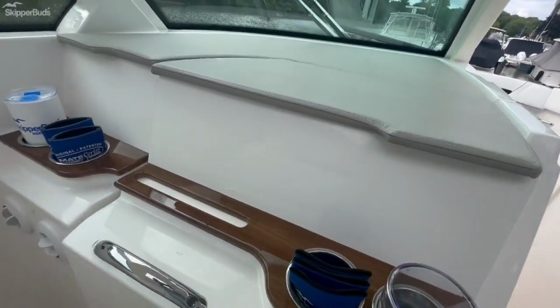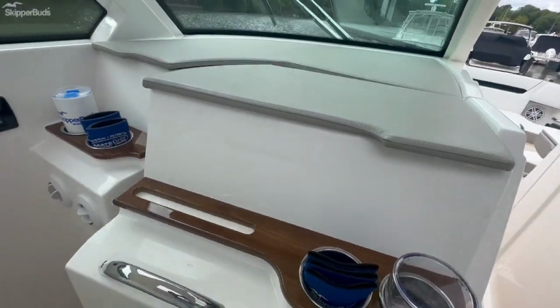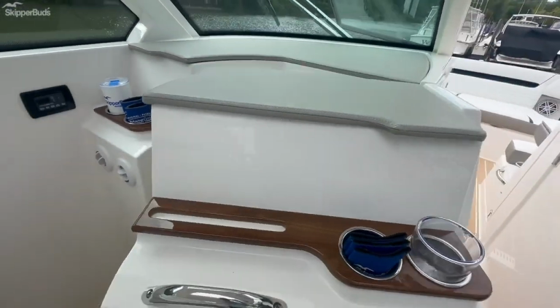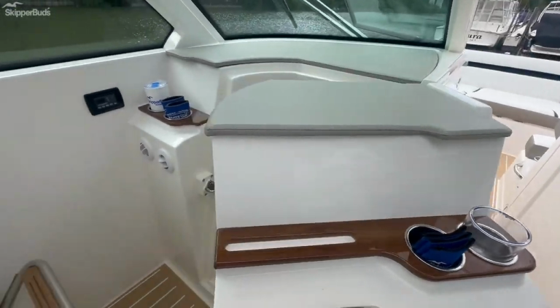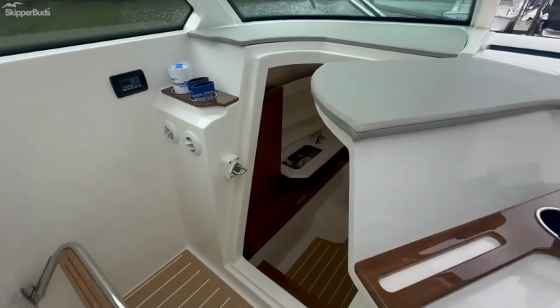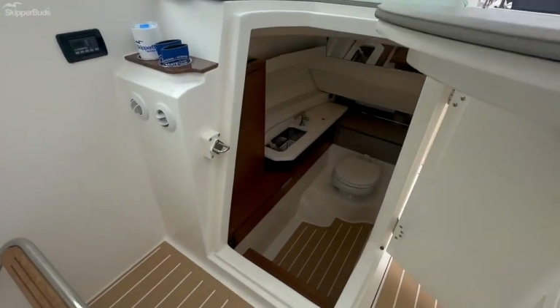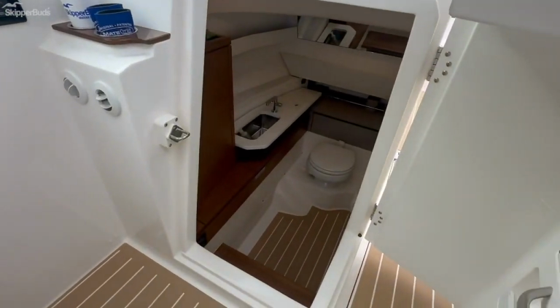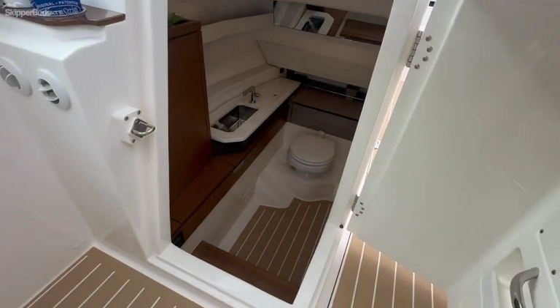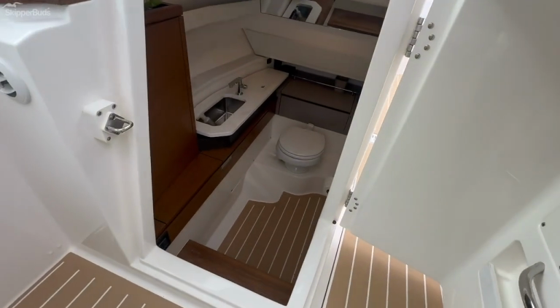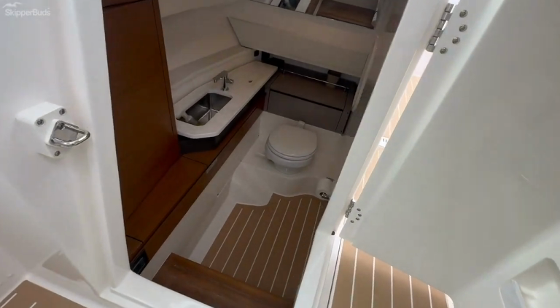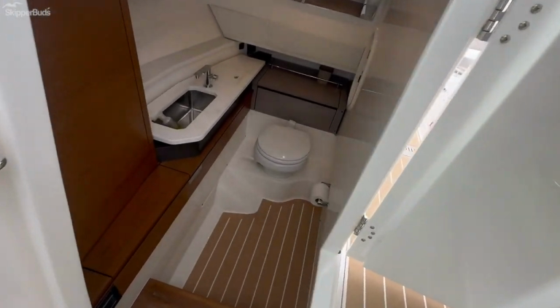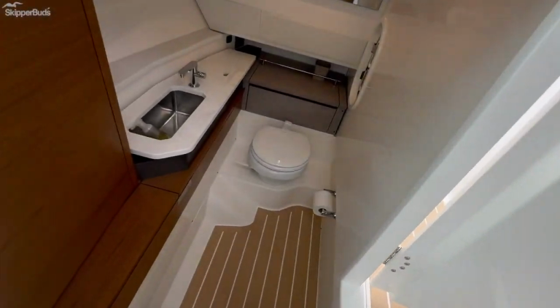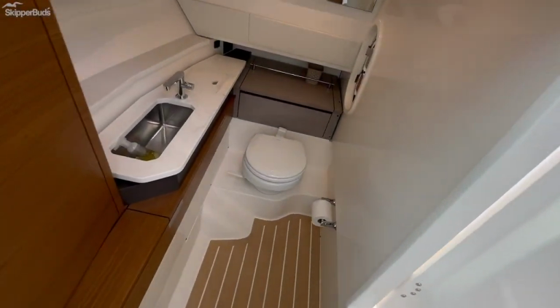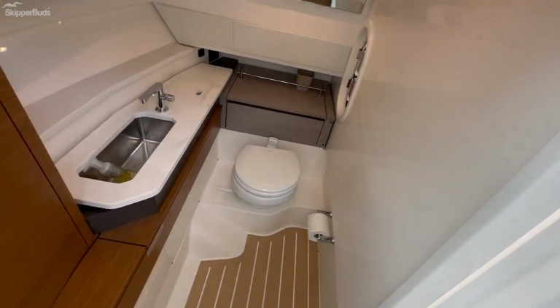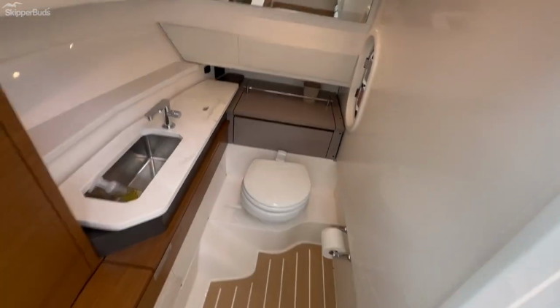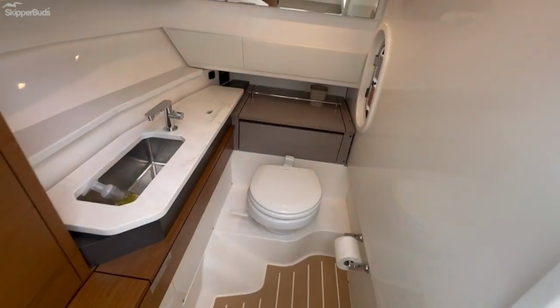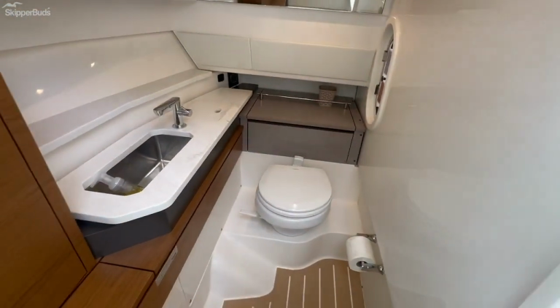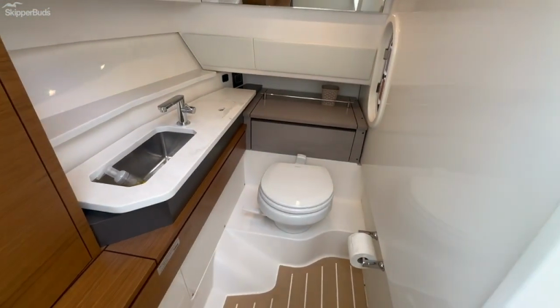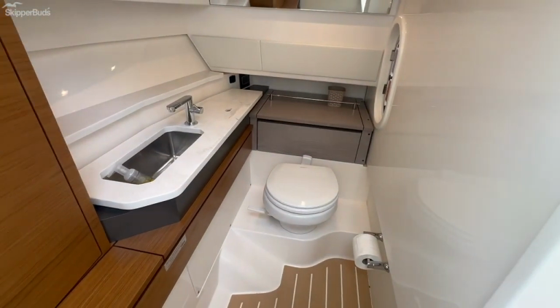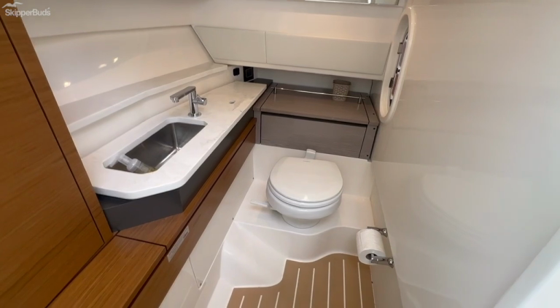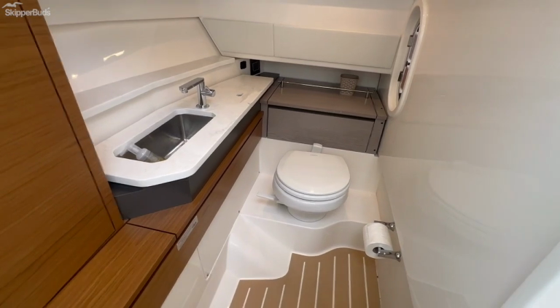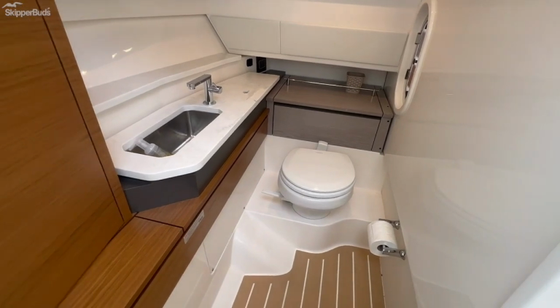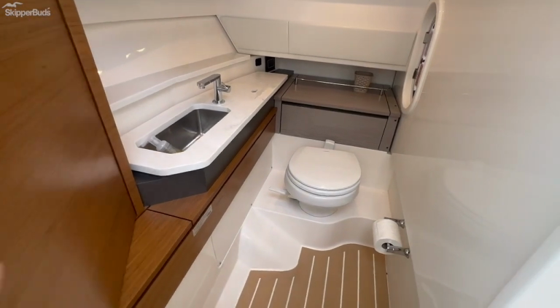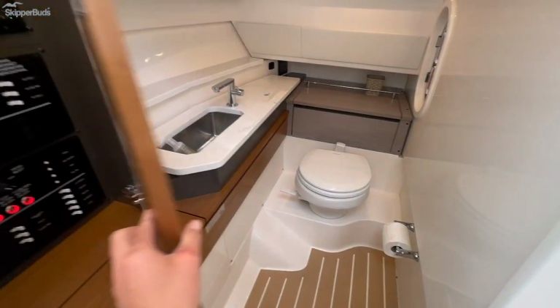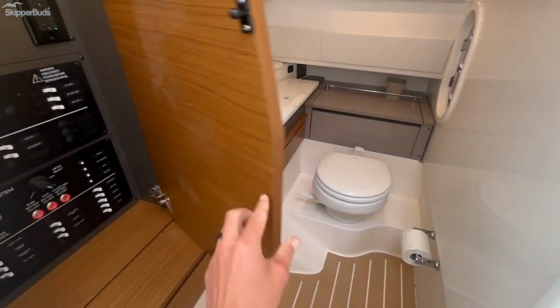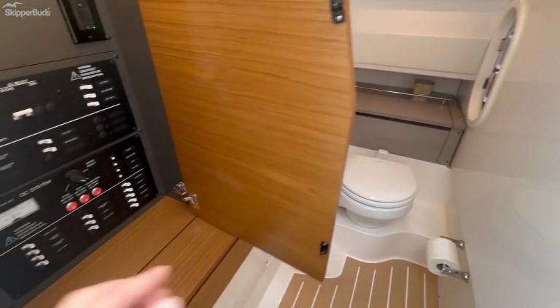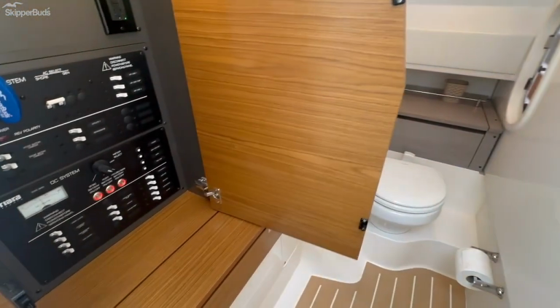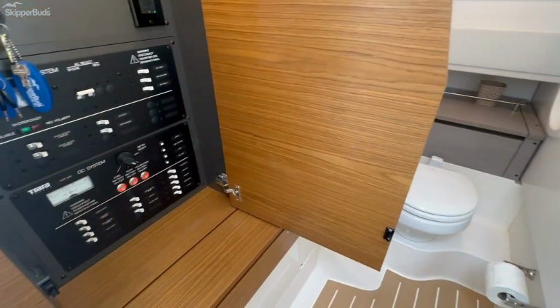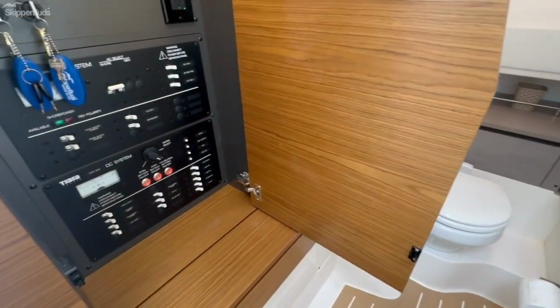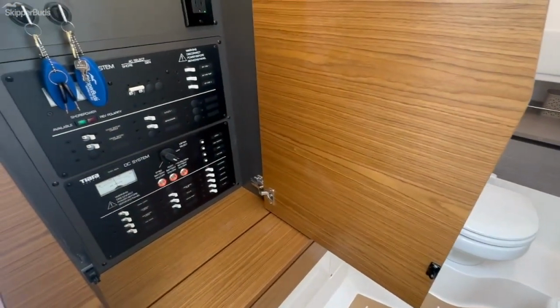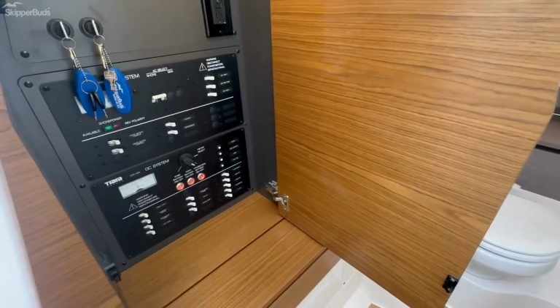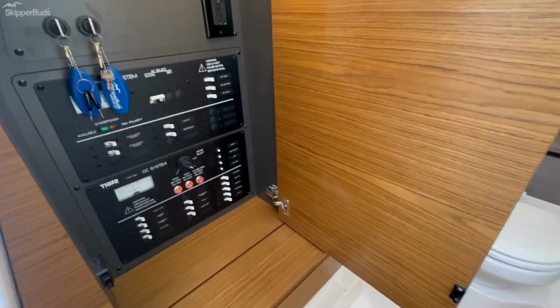On the port side, there's nice easy access to the head, a base plate down here, and your control panel as well.